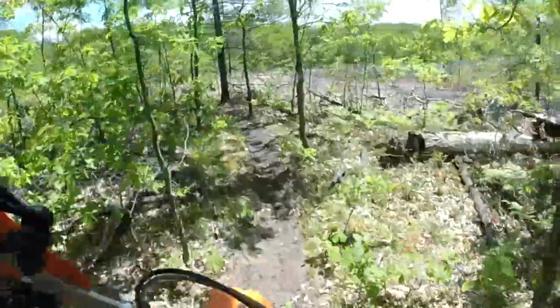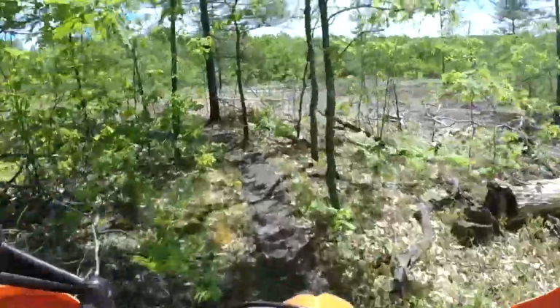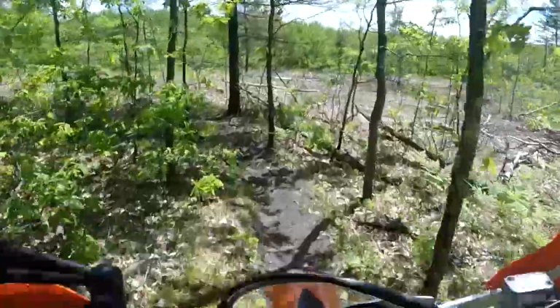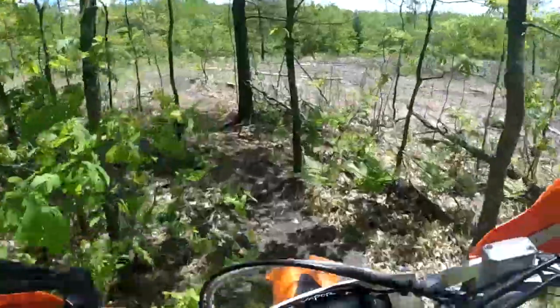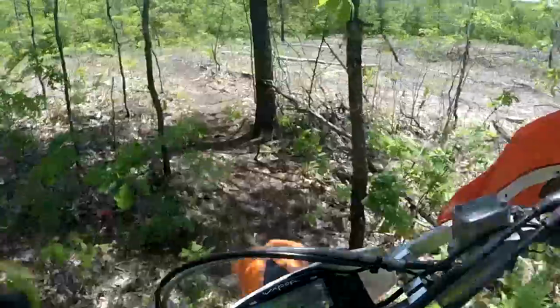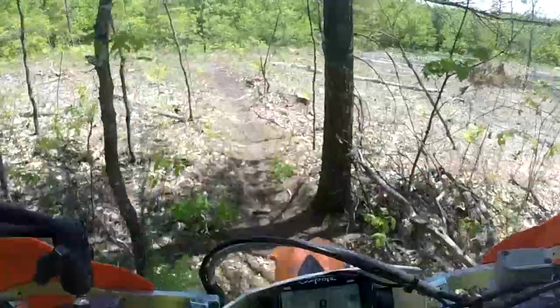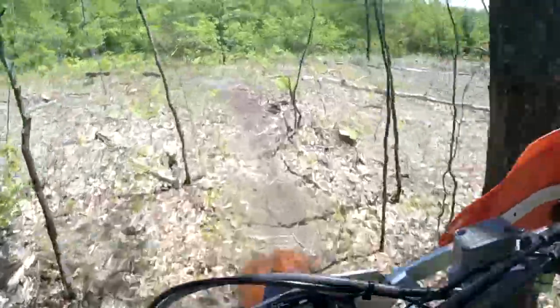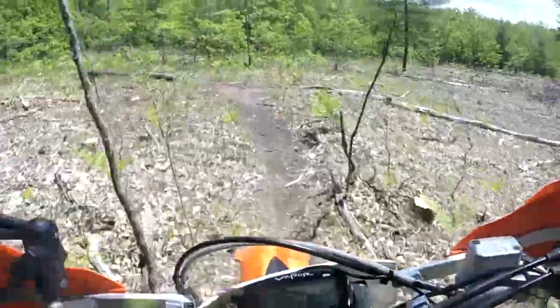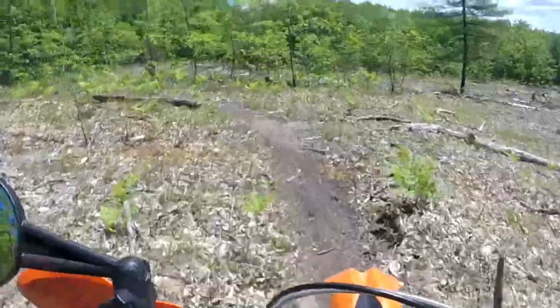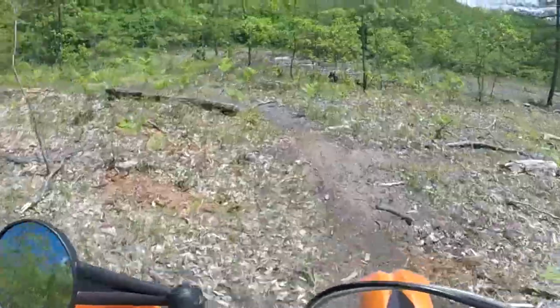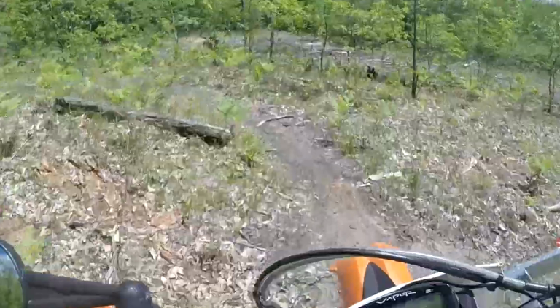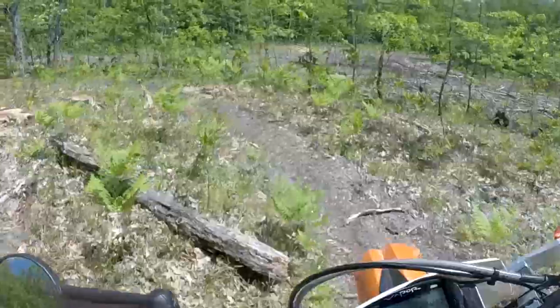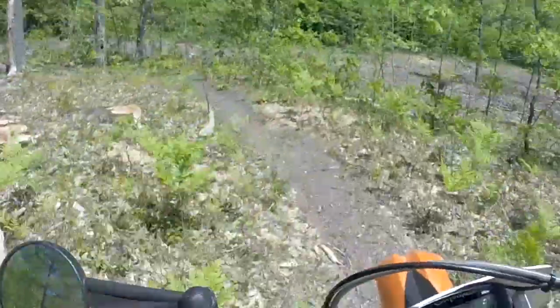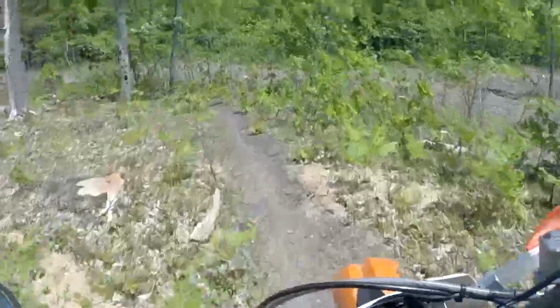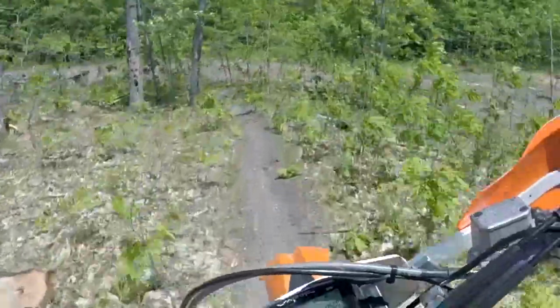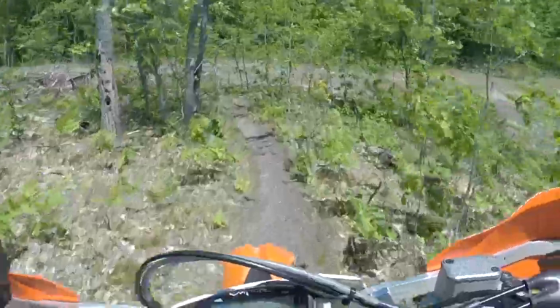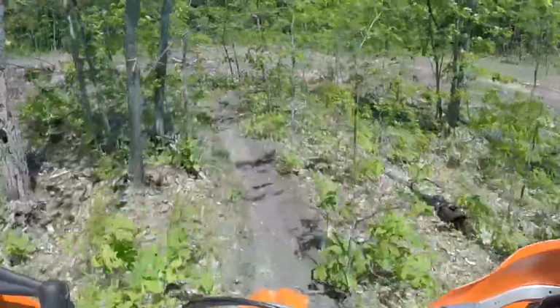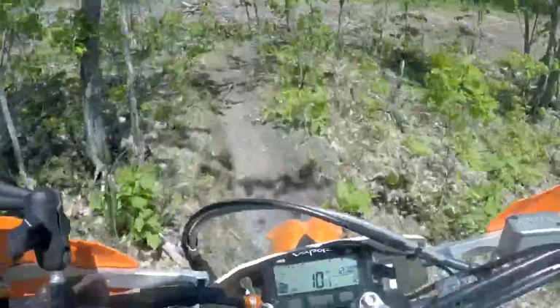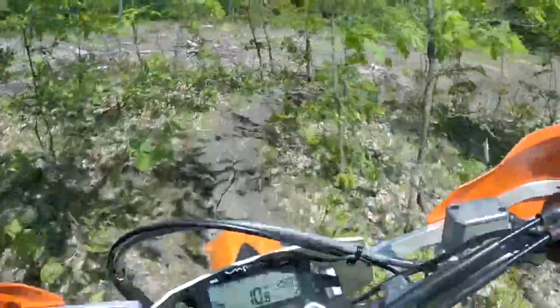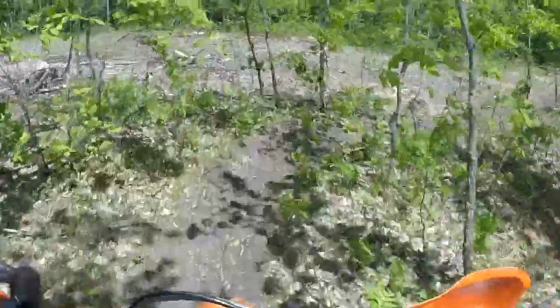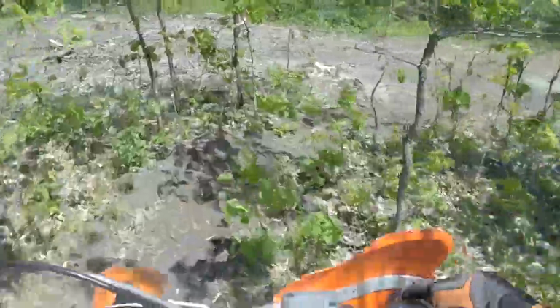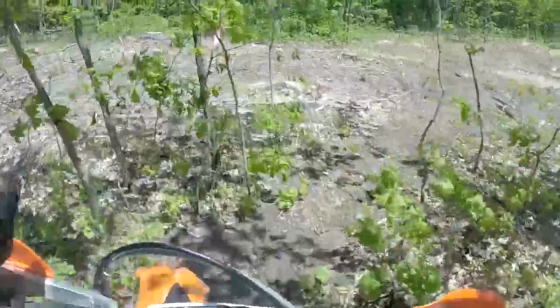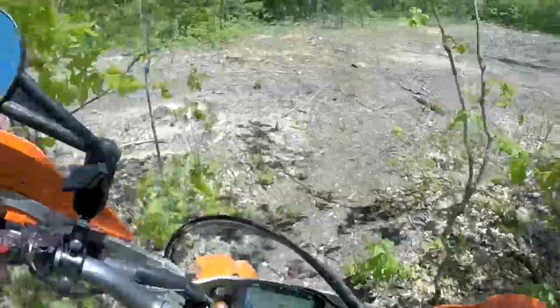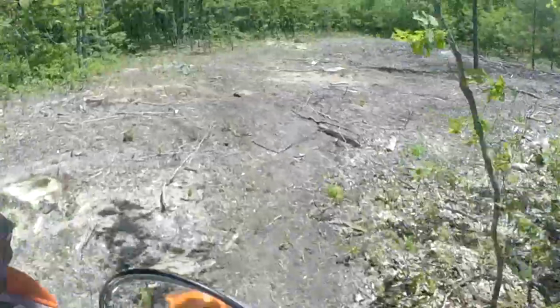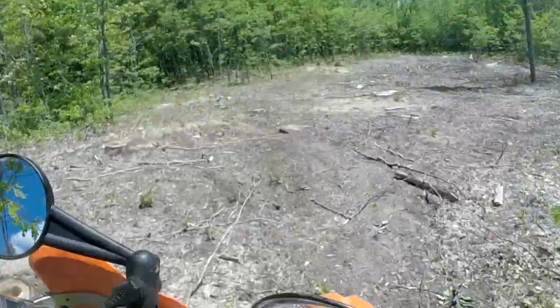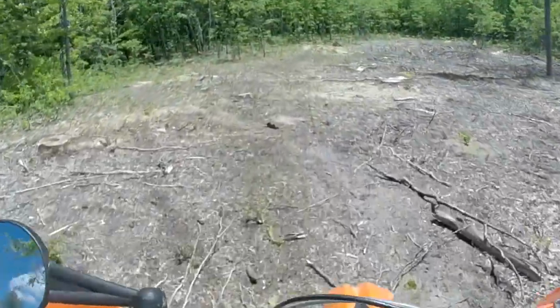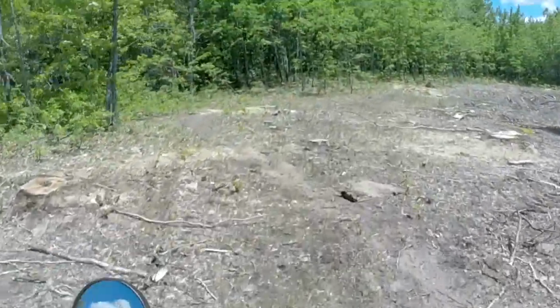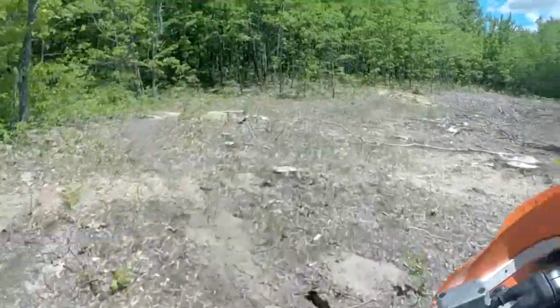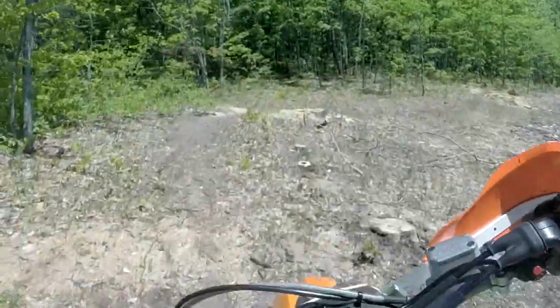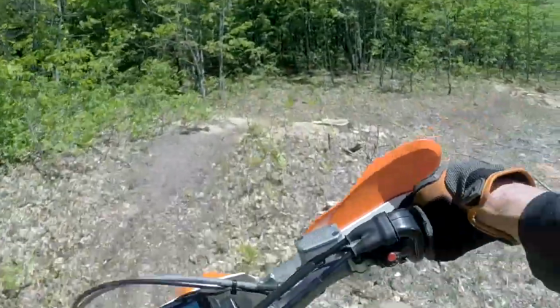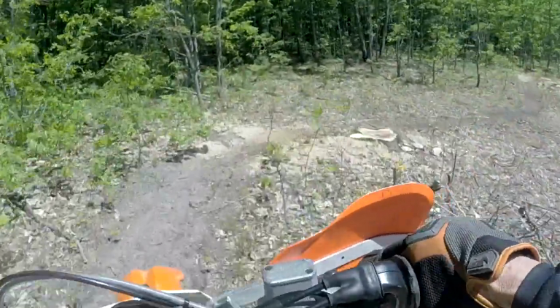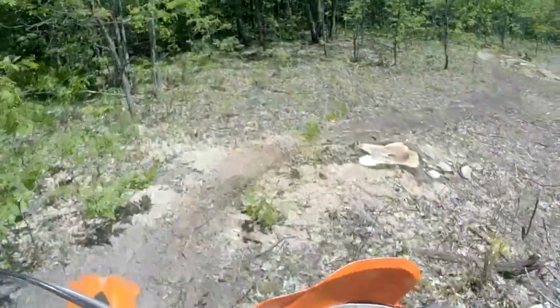It finally starts opening up a little bit. It really wasn't too long, but I was very confused when I first got in there. Didn't expect it to be that tight. I didn't hear that Beaver Creek was so tight.